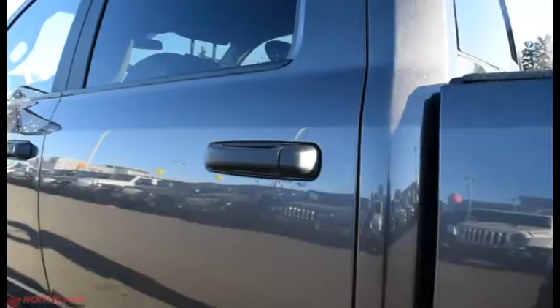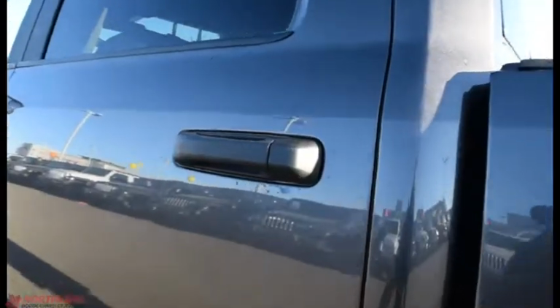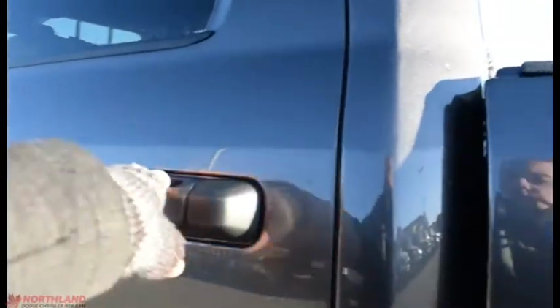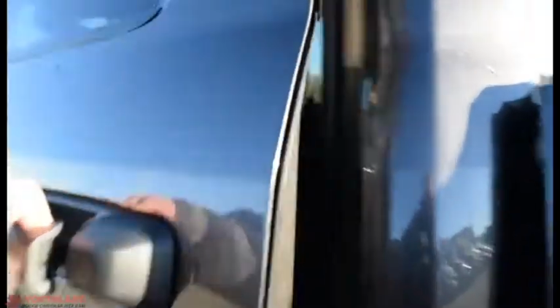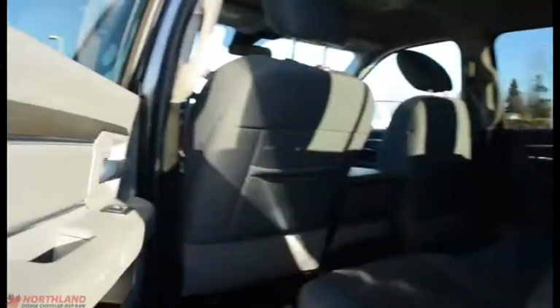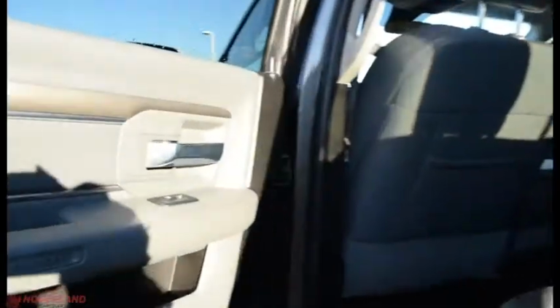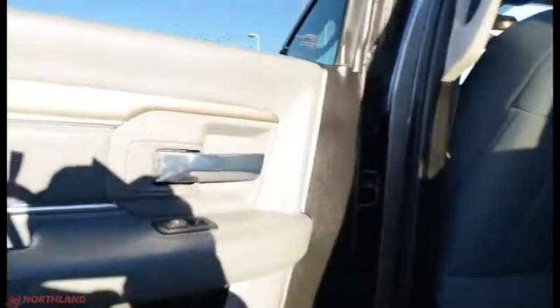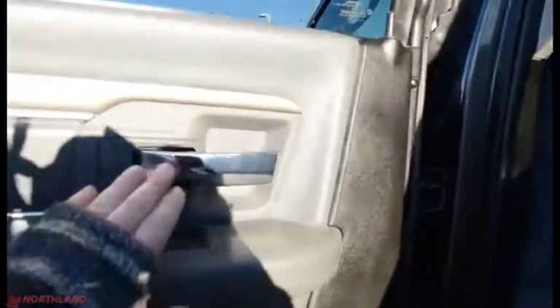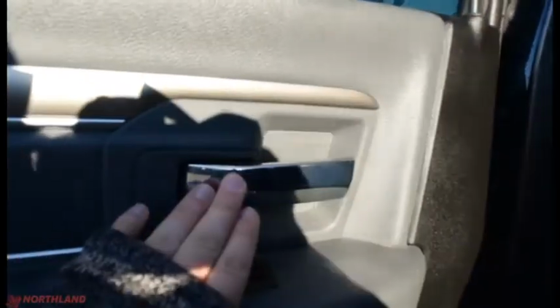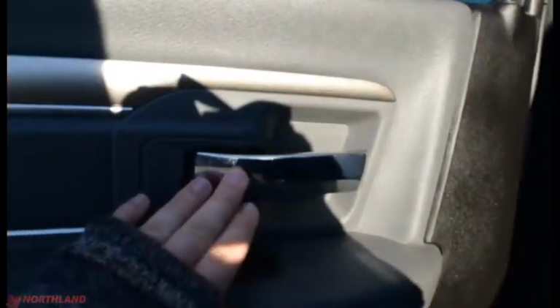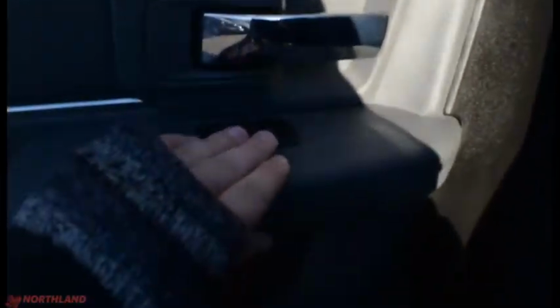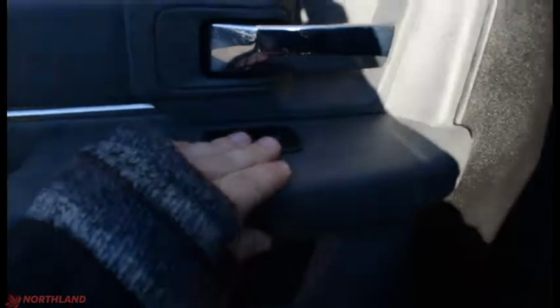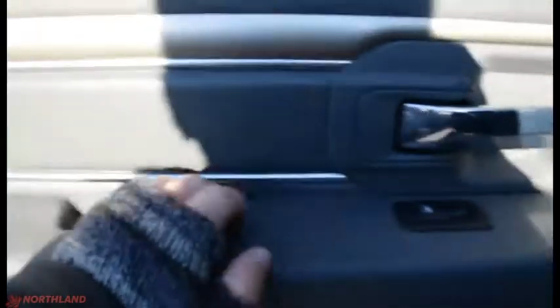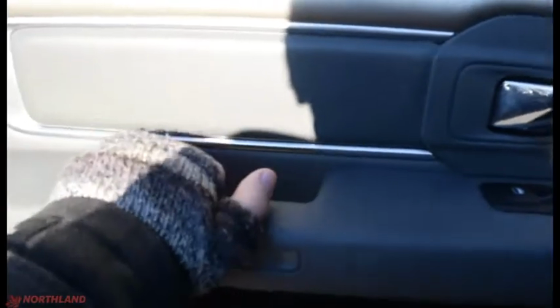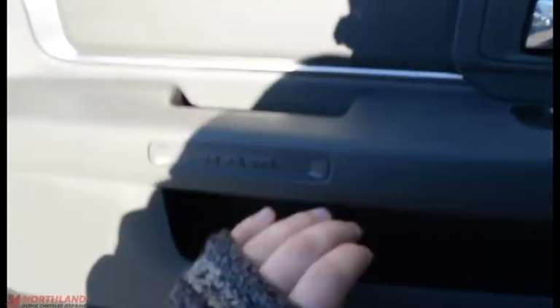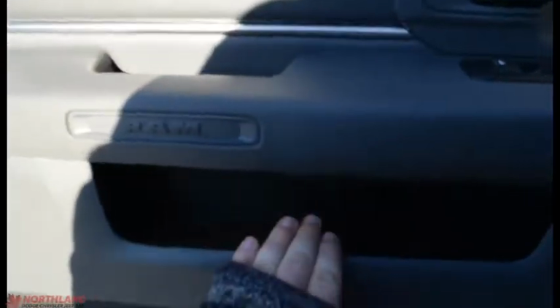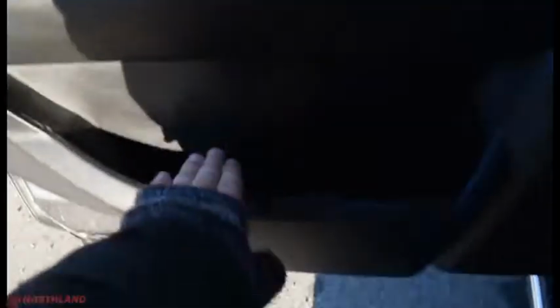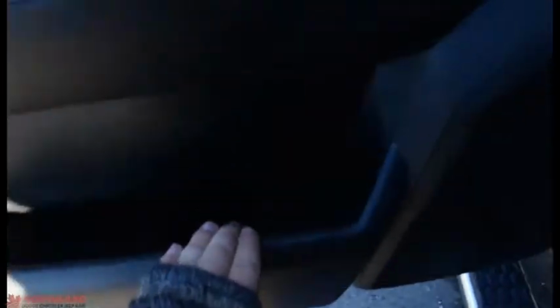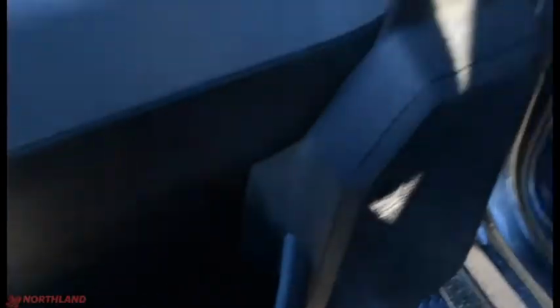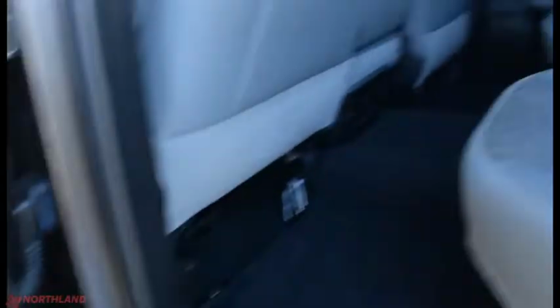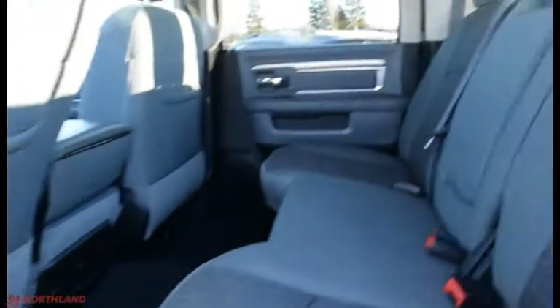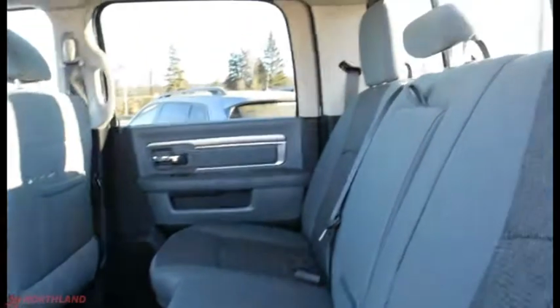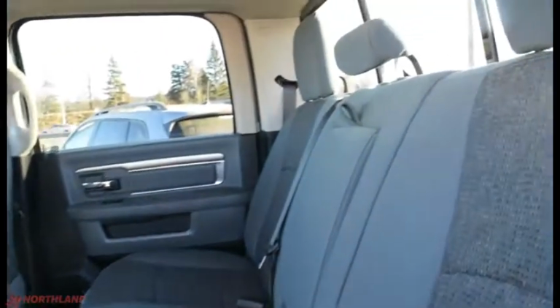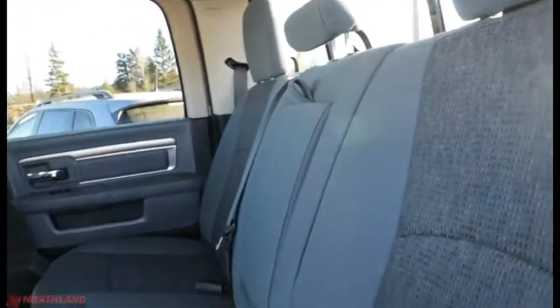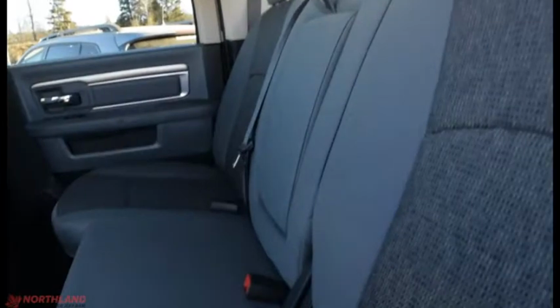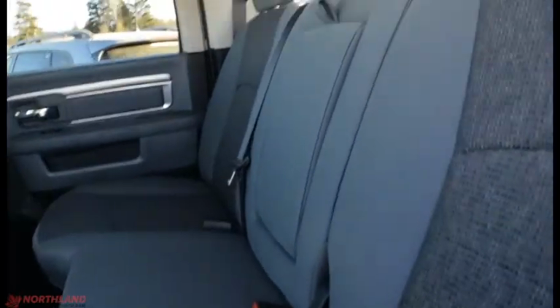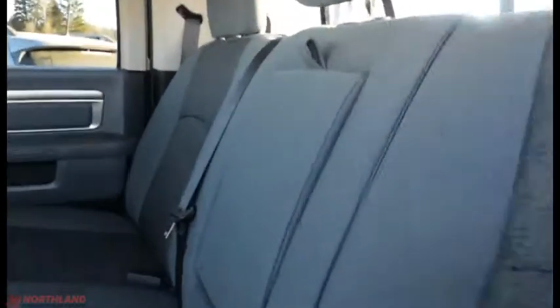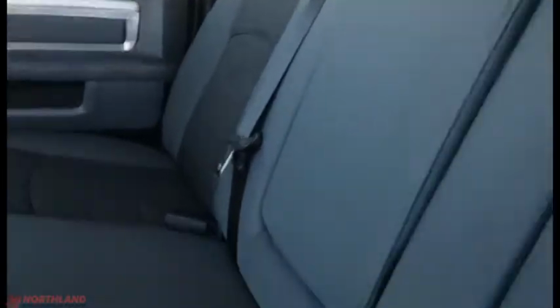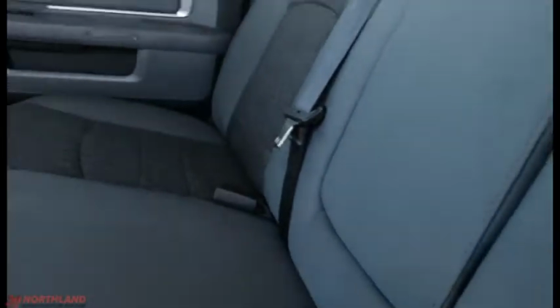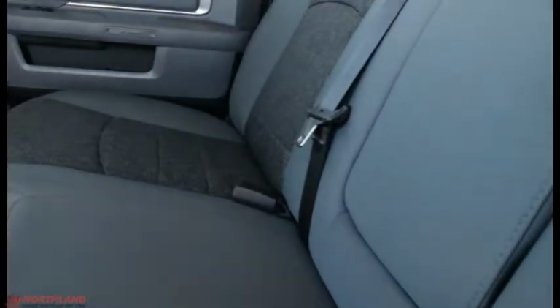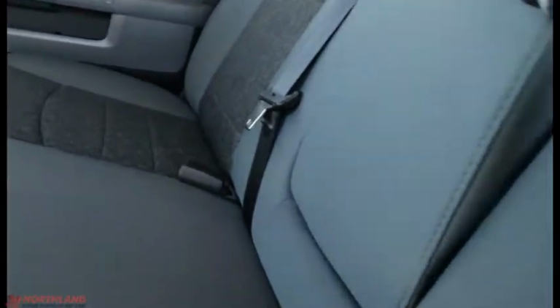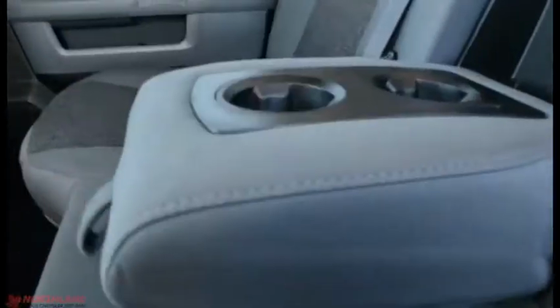Let's take a look in the back. On the rear door you have that same chrome accenting, control over your windows, a handle, some storage, and more down there. It looks great back here — very comfortable, same material as the front.